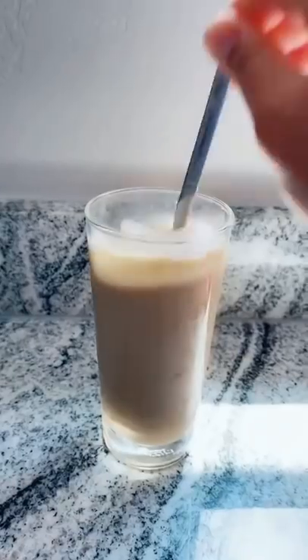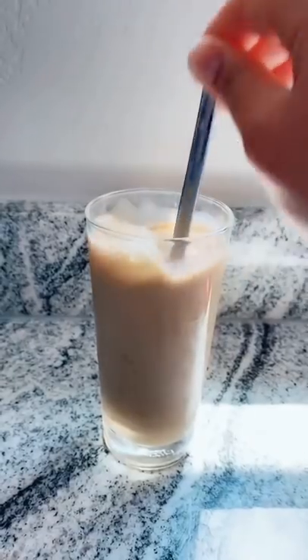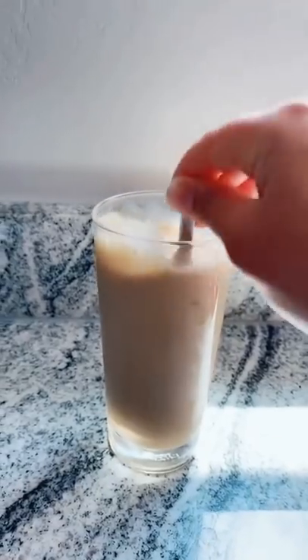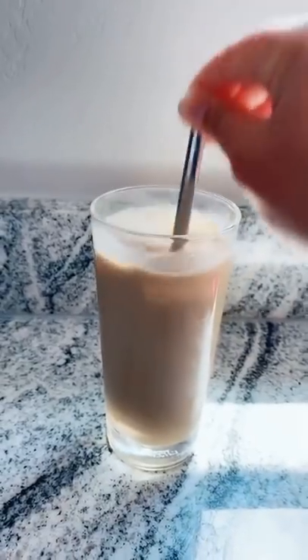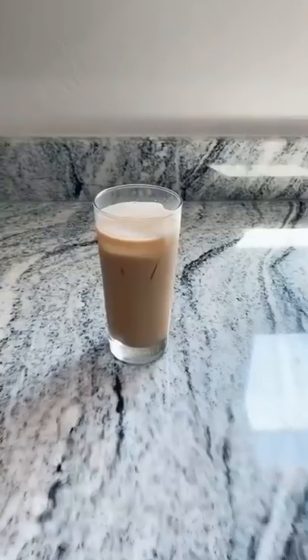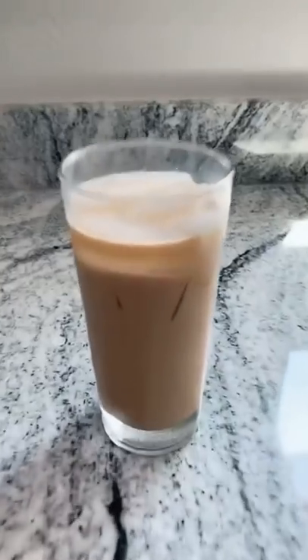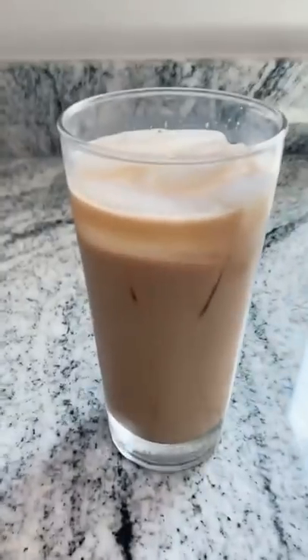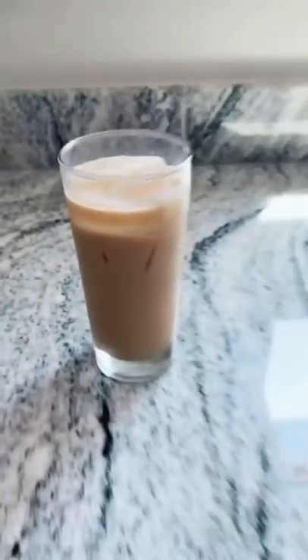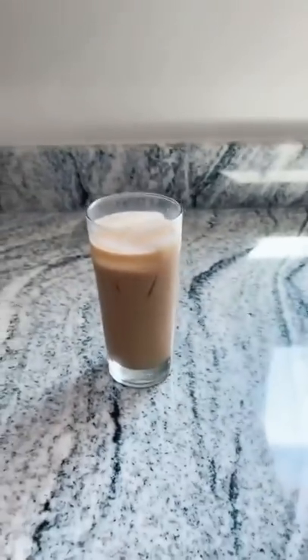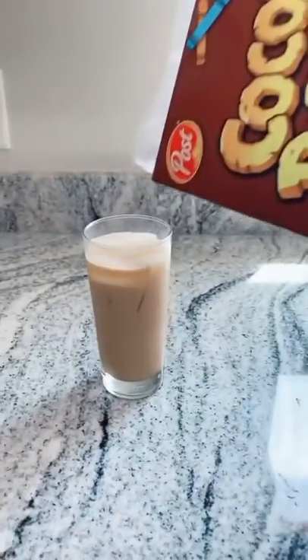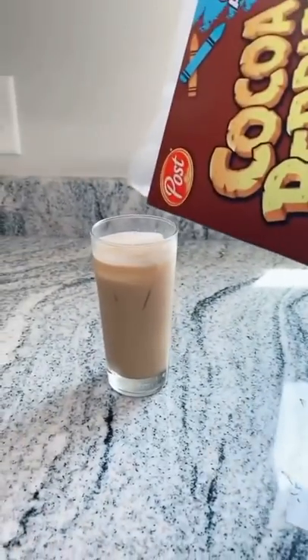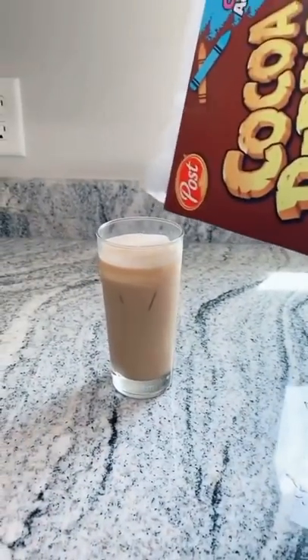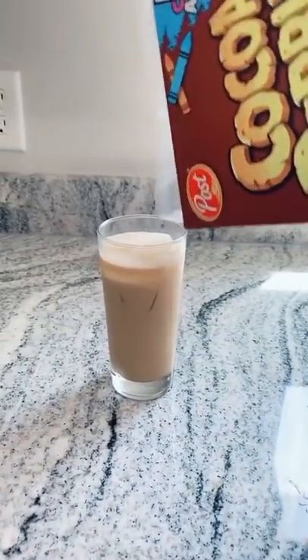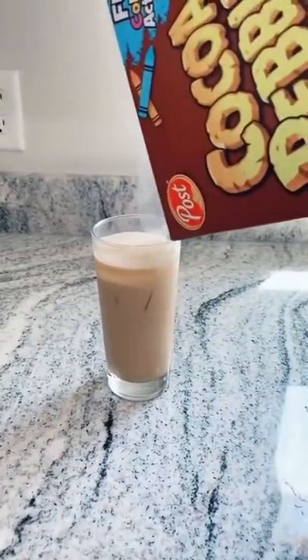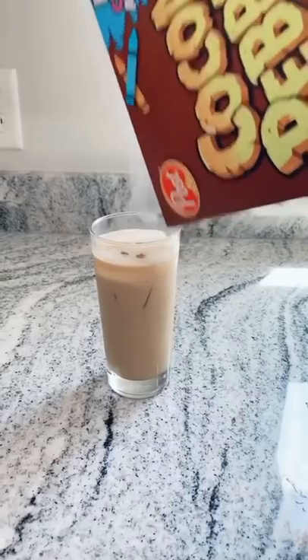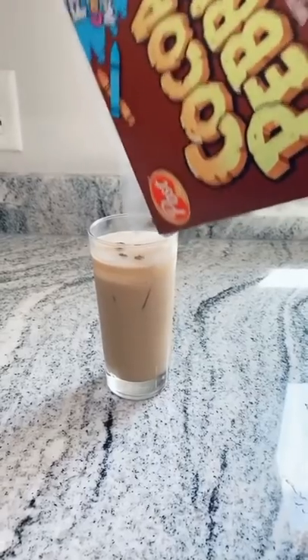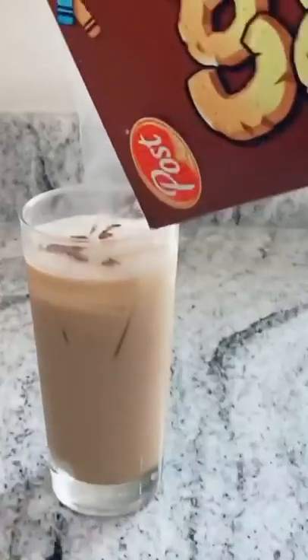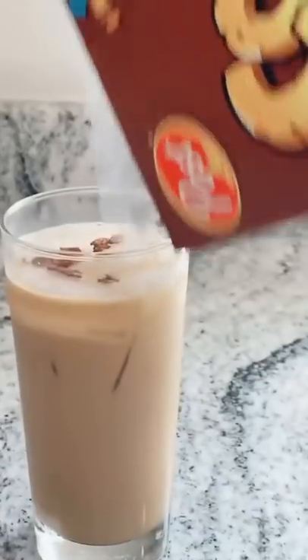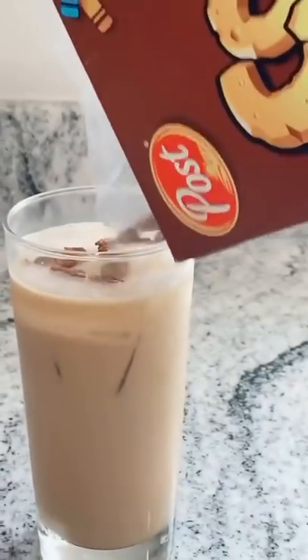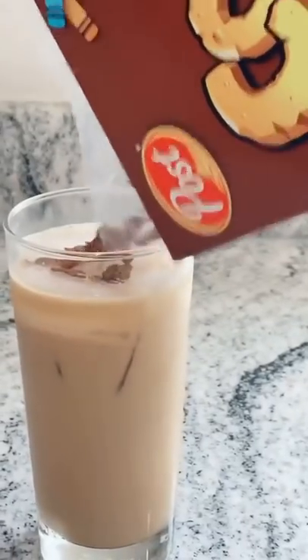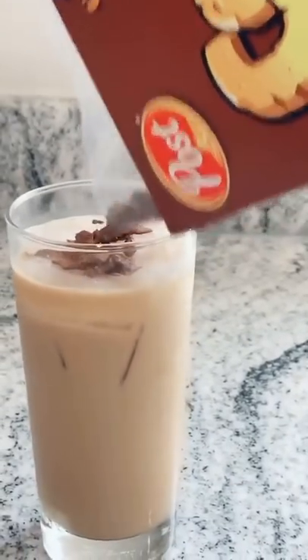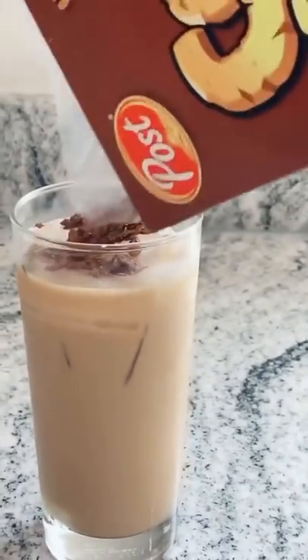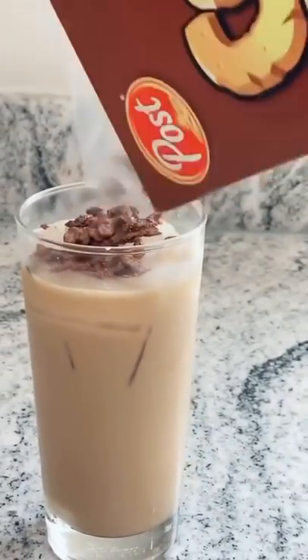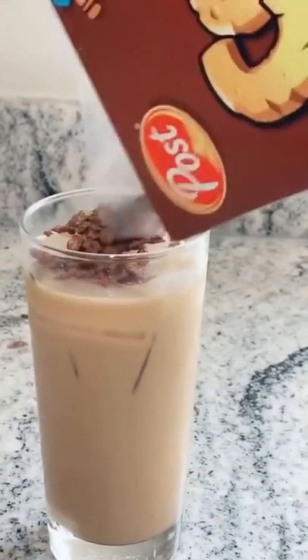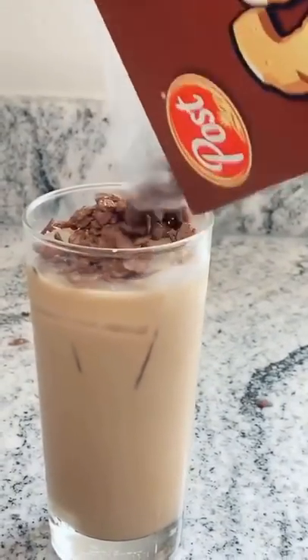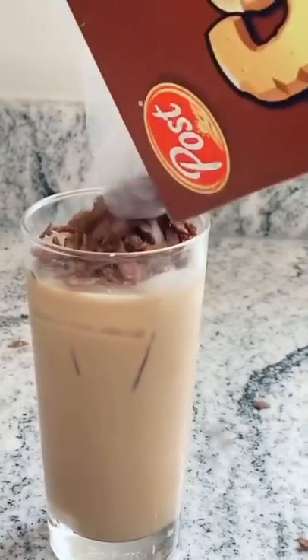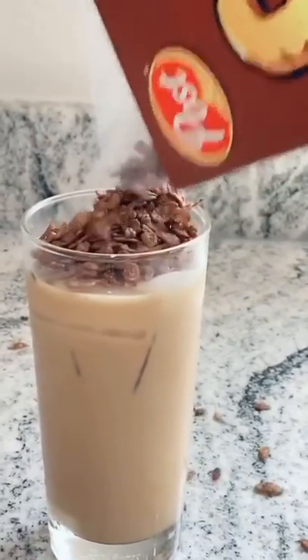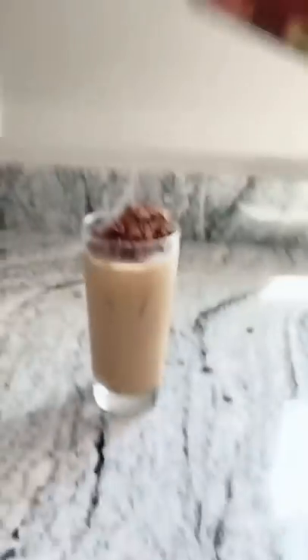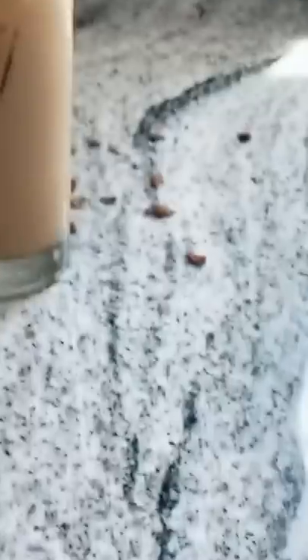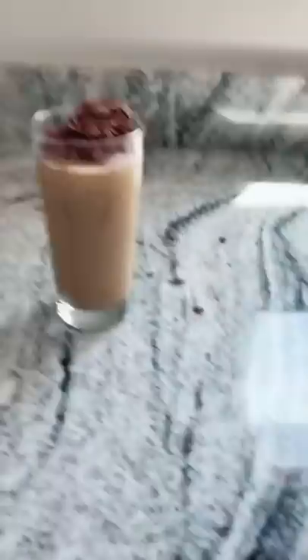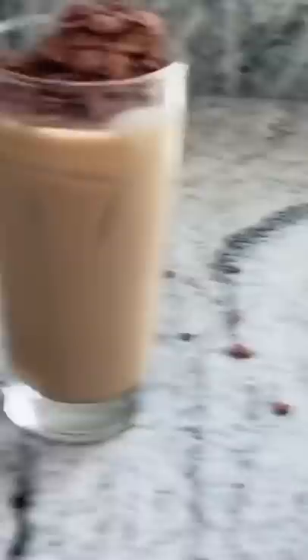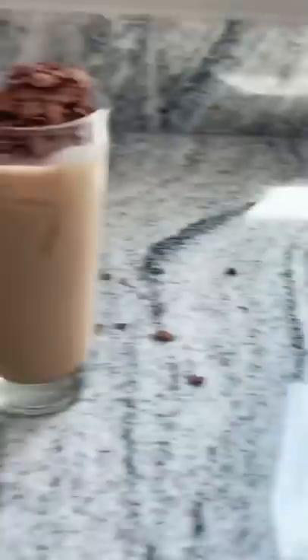Now stir. And now the best part — Cocoa Pebbles. So just get some in there, just top it off. It's okay, that's okay, you can eat those later.